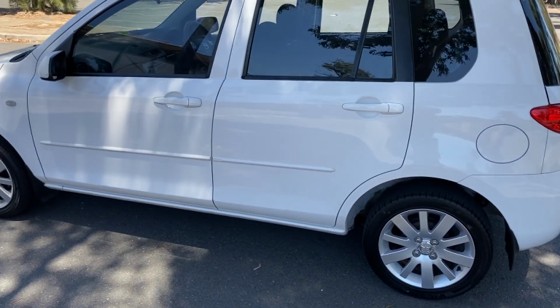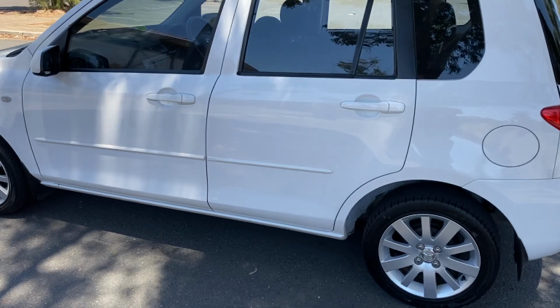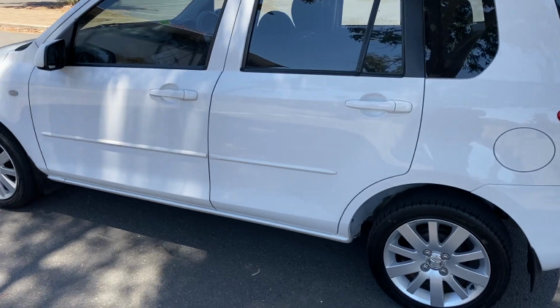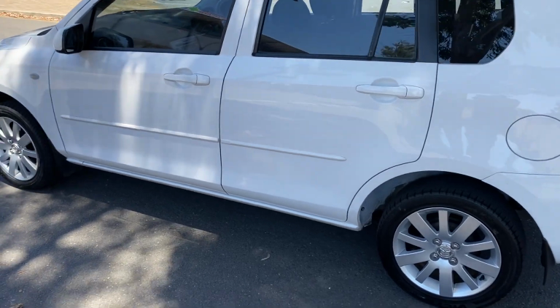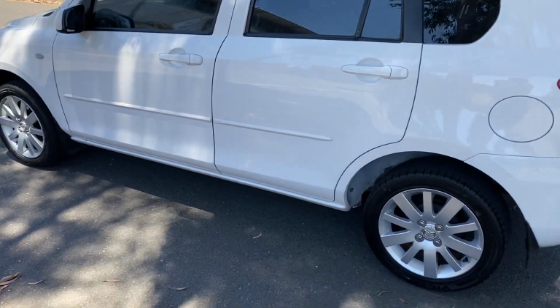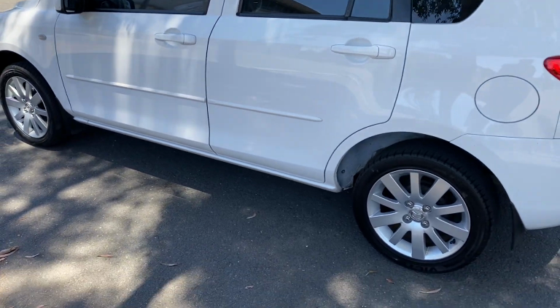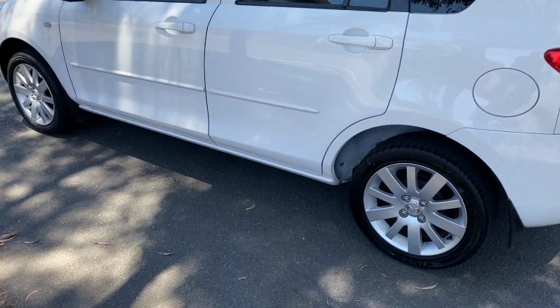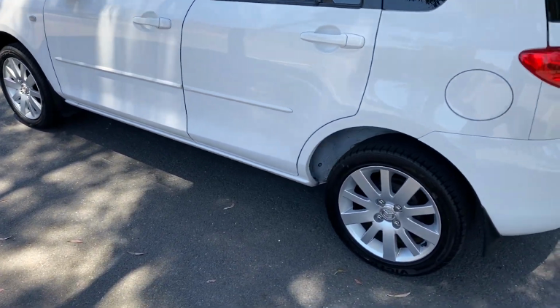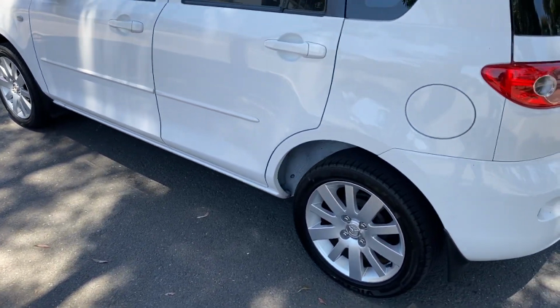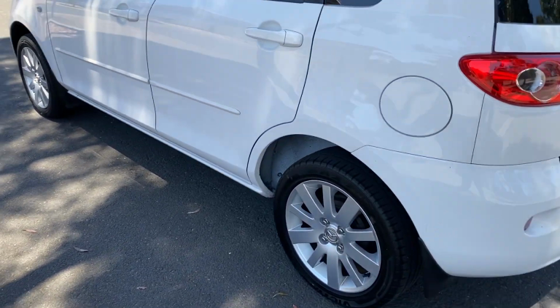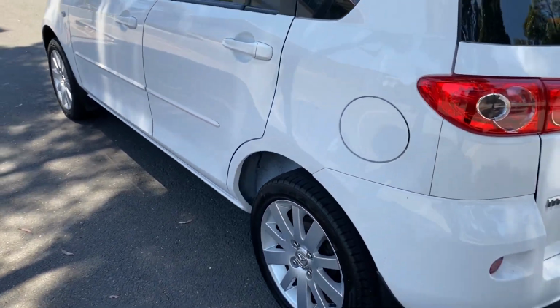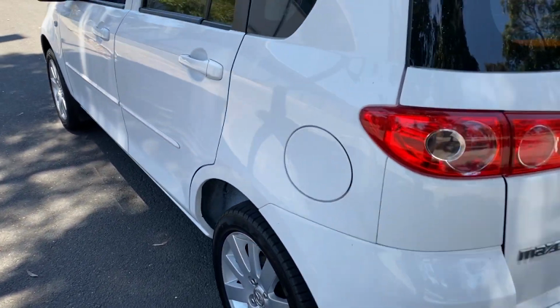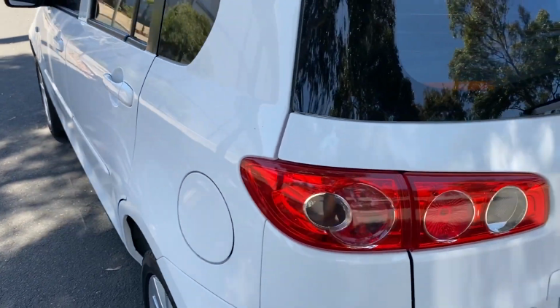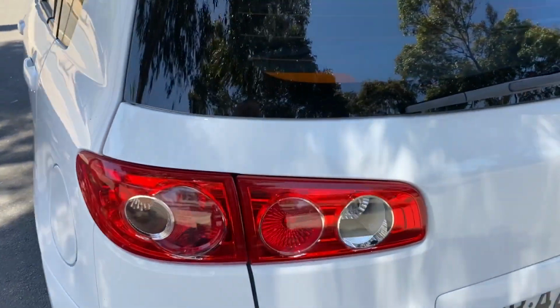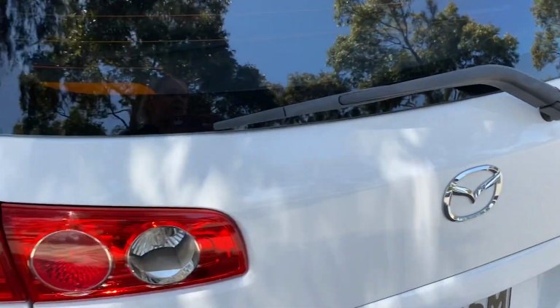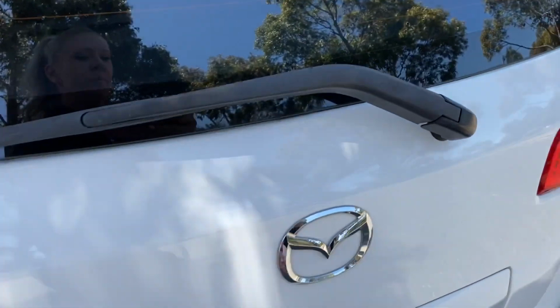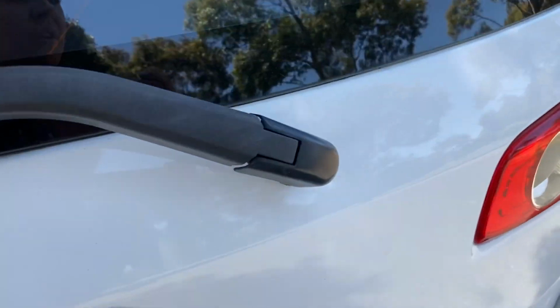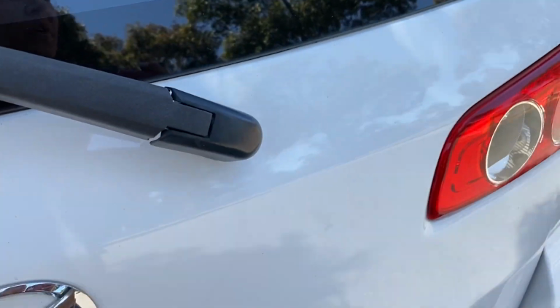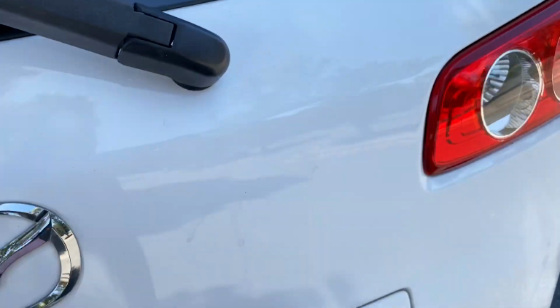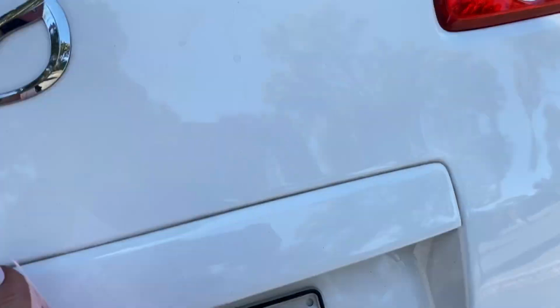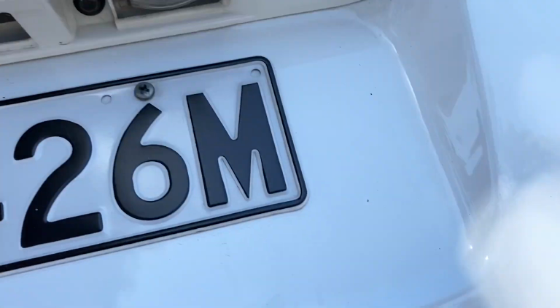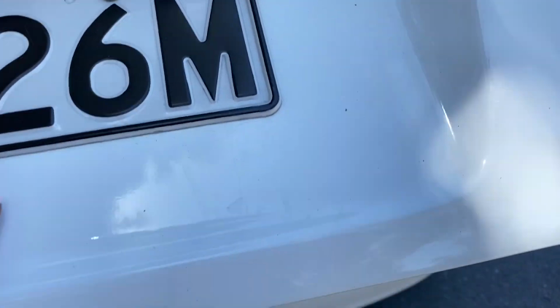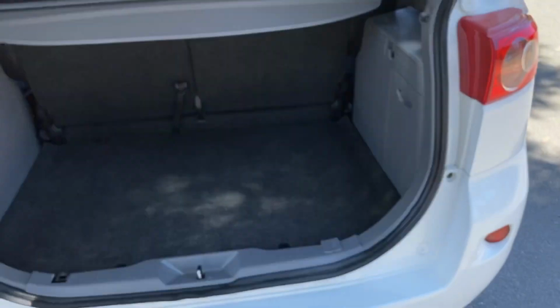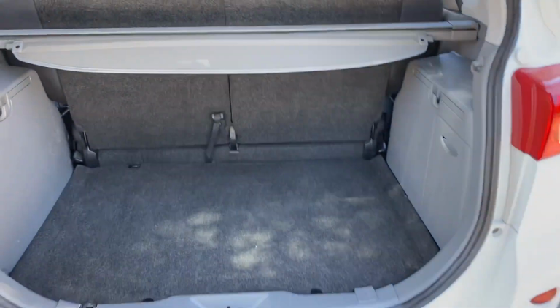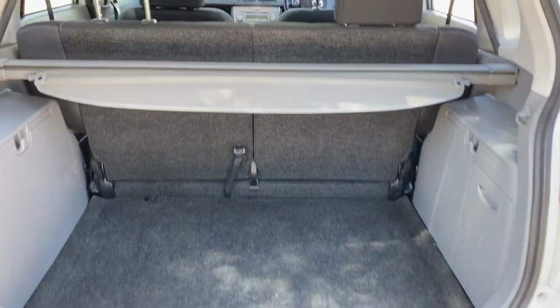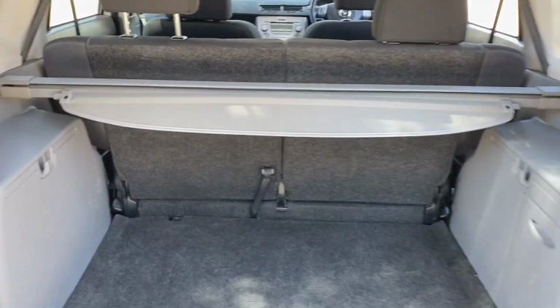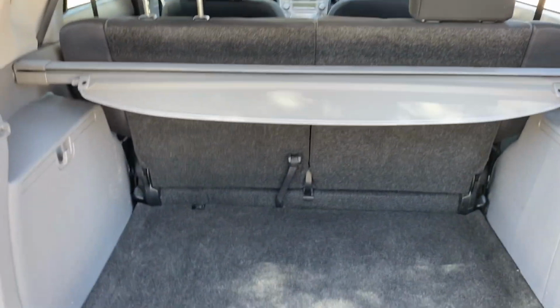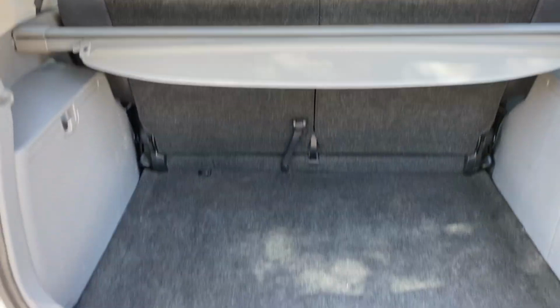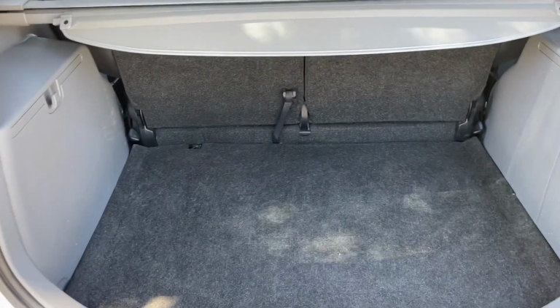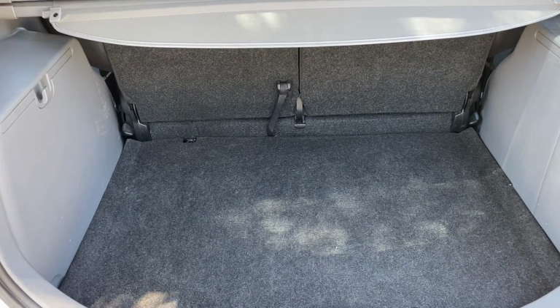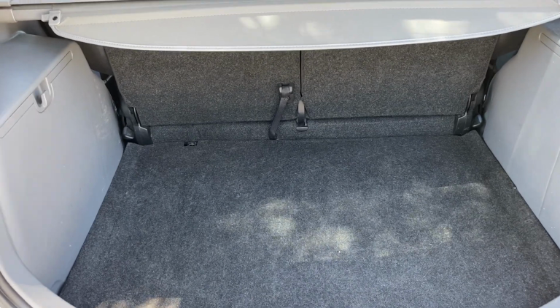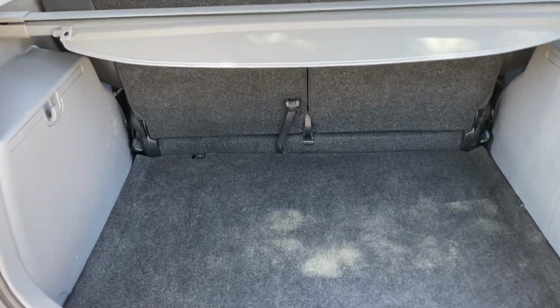It comes with 15-inch rims and plenty of tread on every tyre. As we make our way round to the boot, for a small four-door hatch it has plenty of space in the boot.